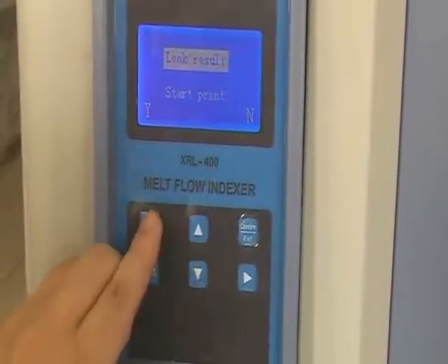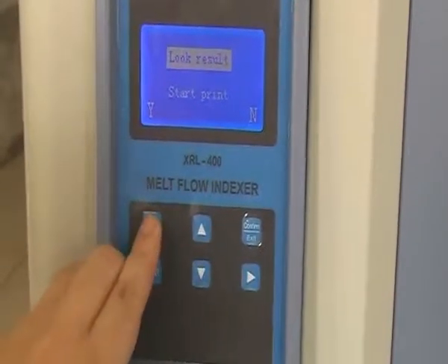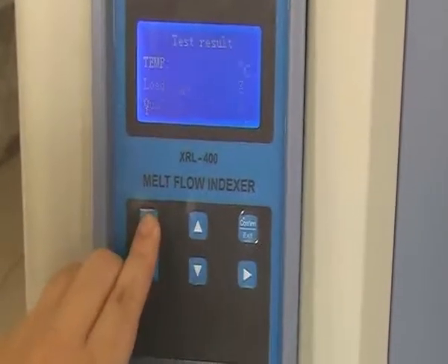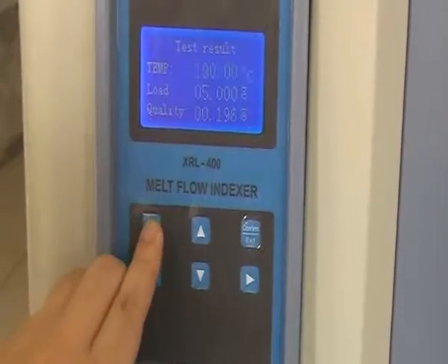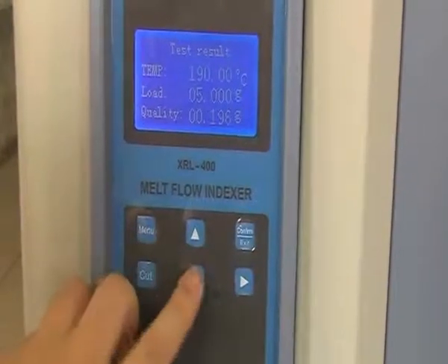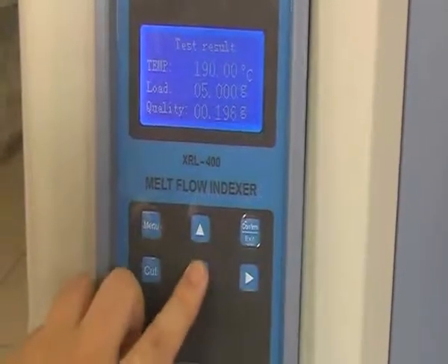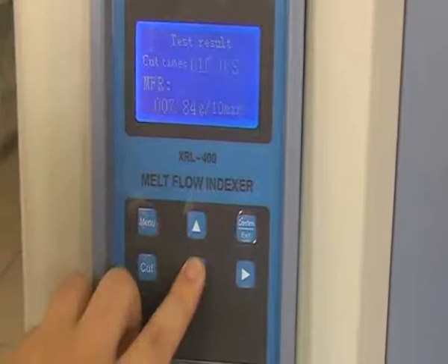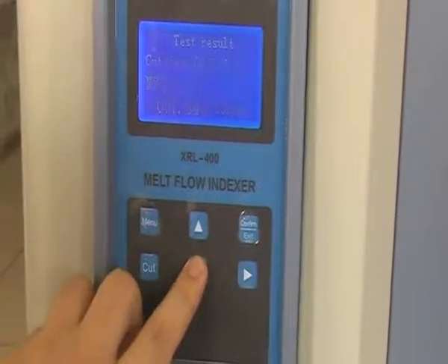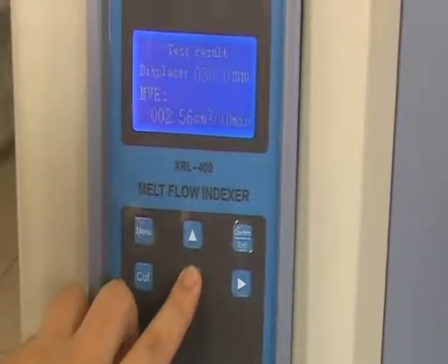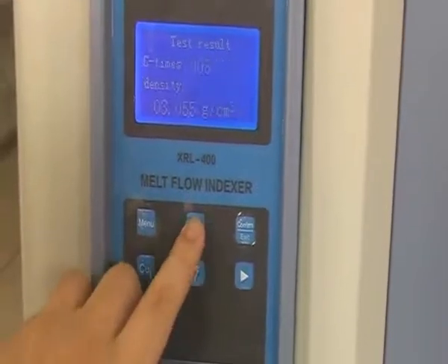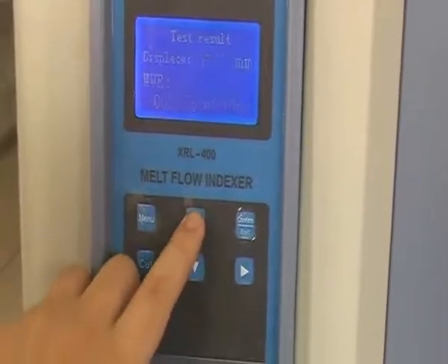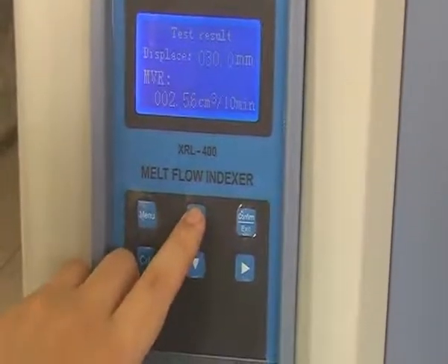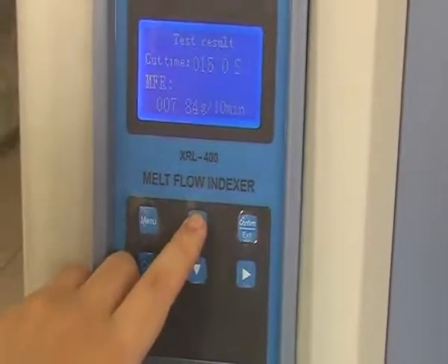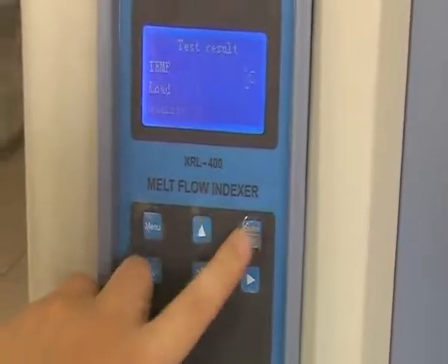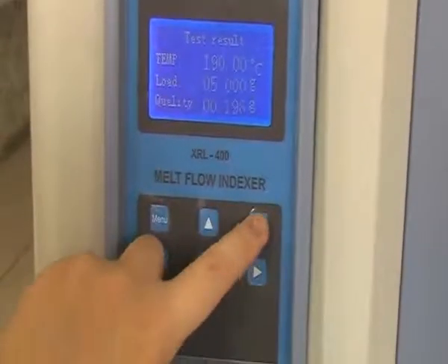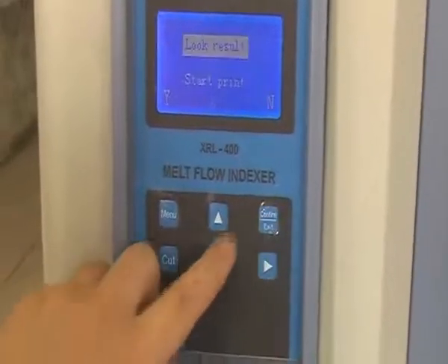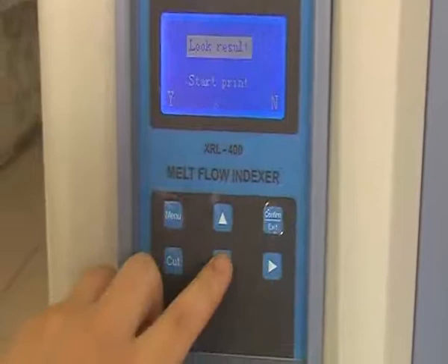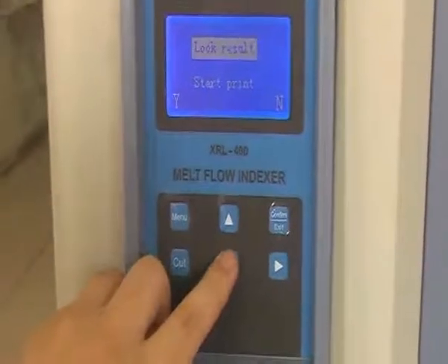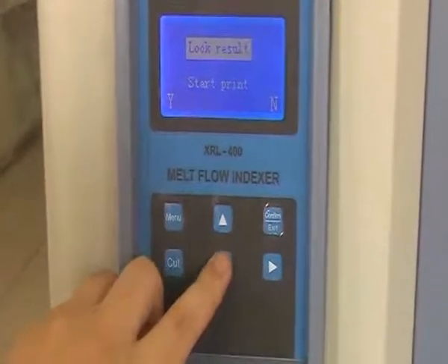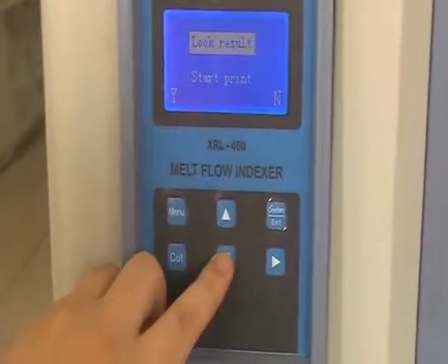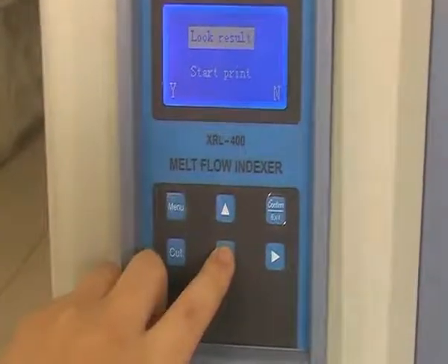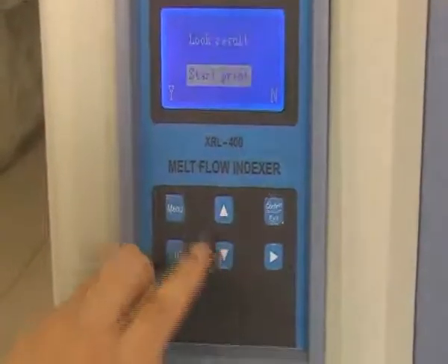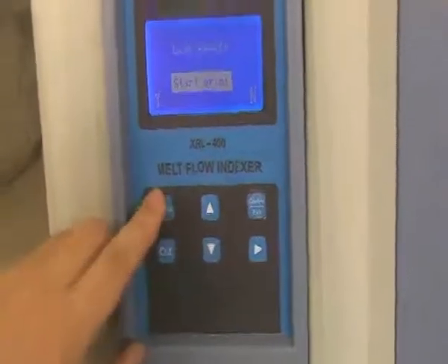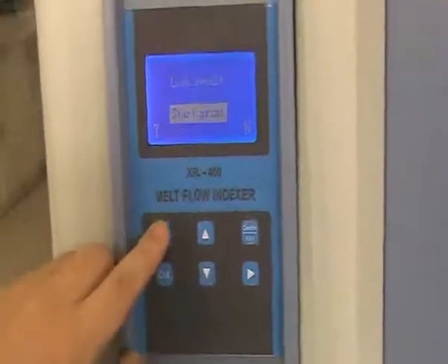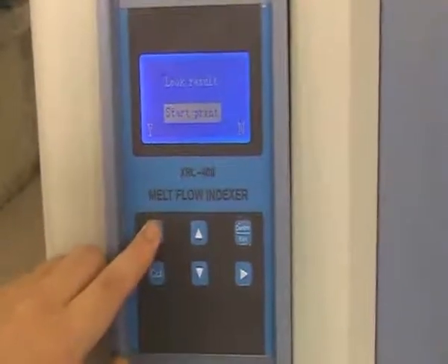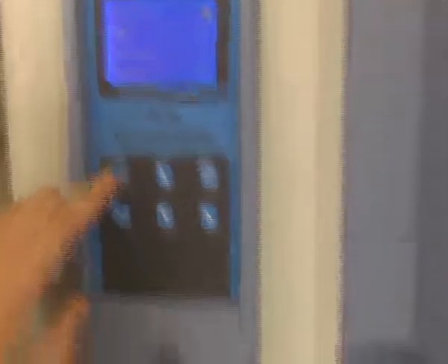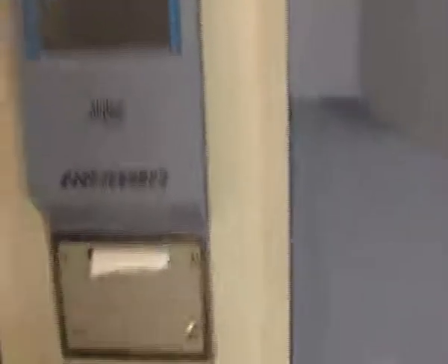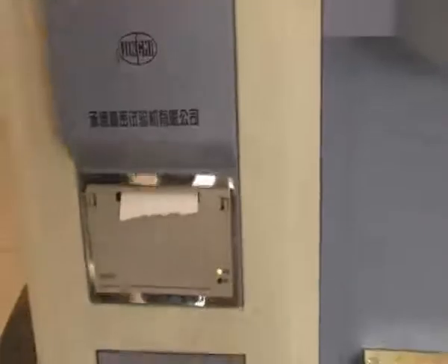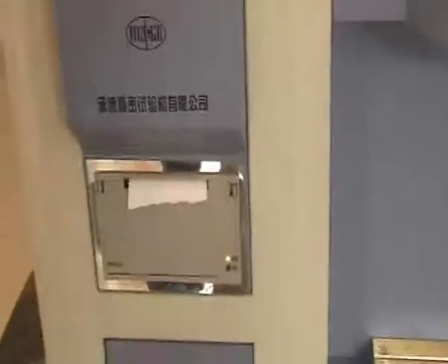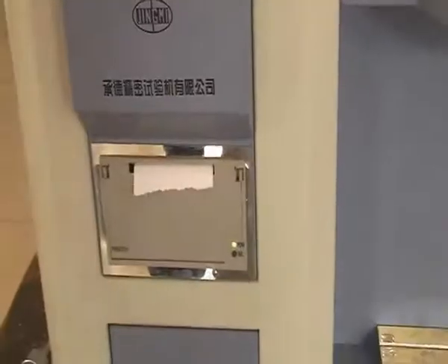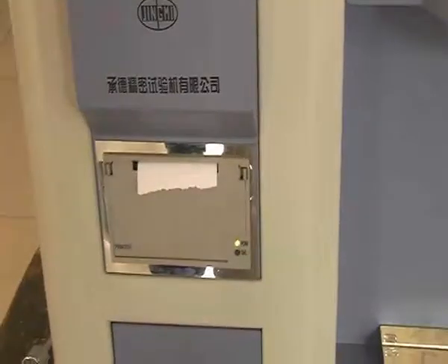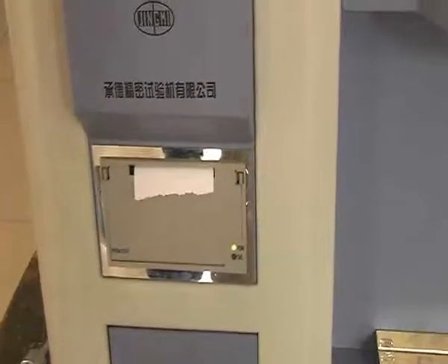Press up and down keys to select how to output the test result. If you just want to check the result, press menu. If you want to print the result, select it, then press menu — it will print automatically.